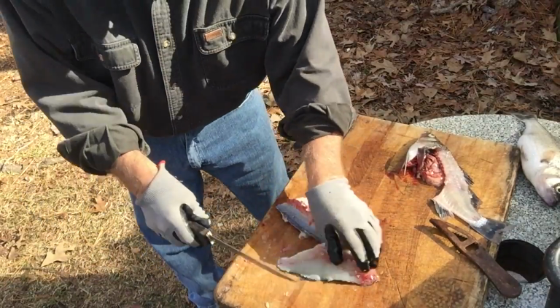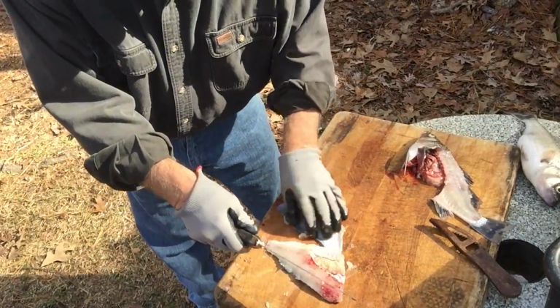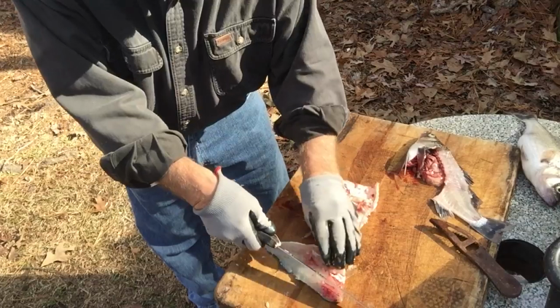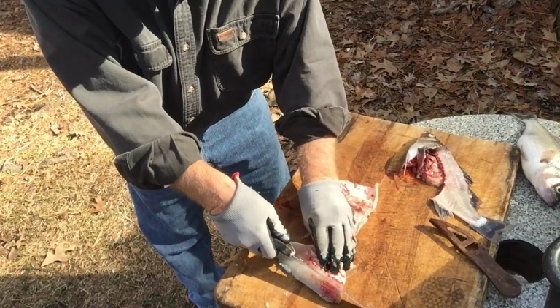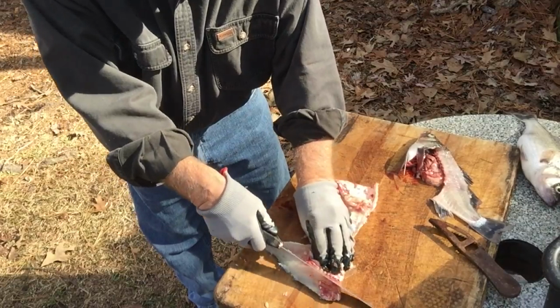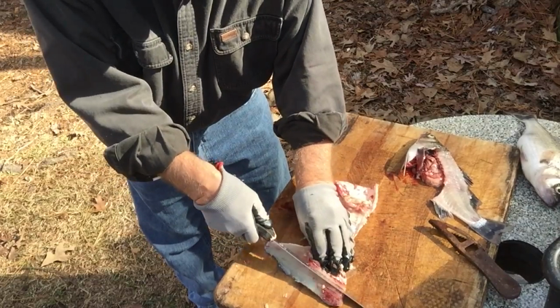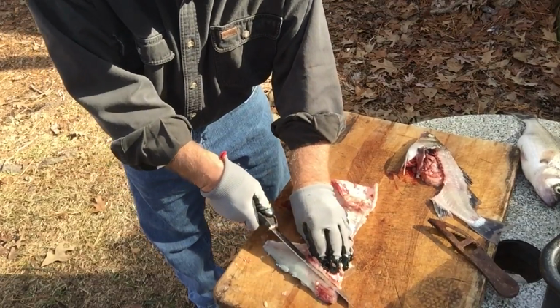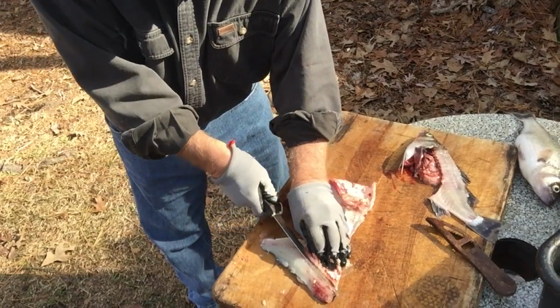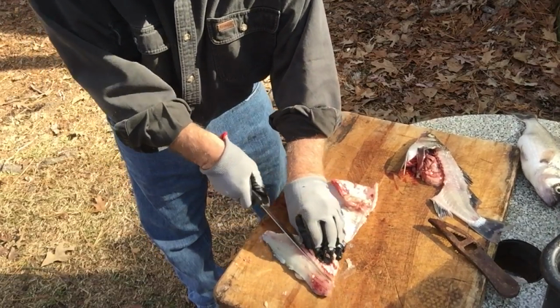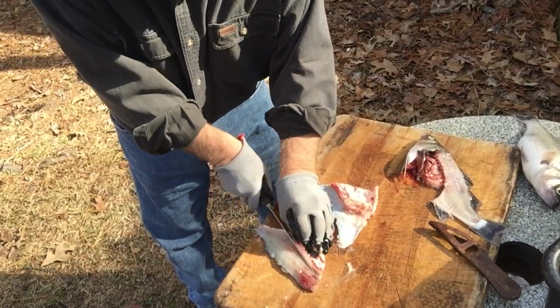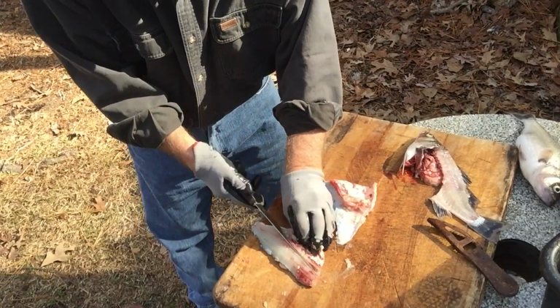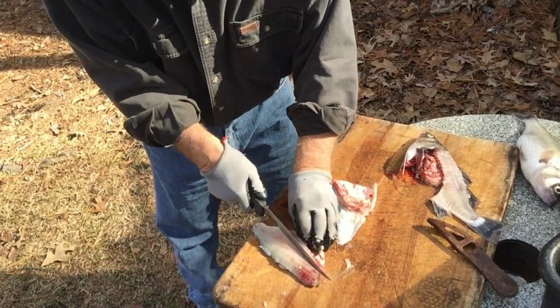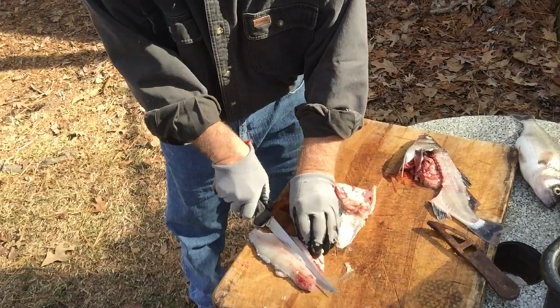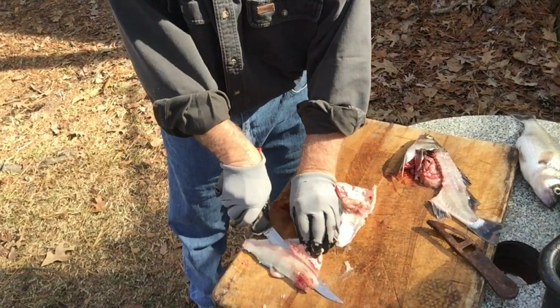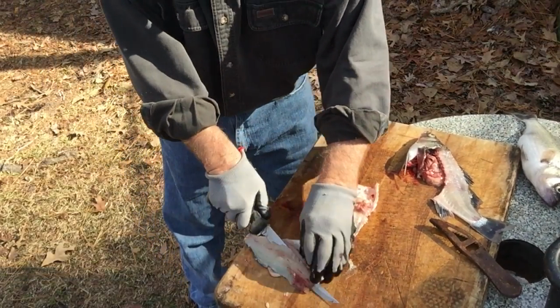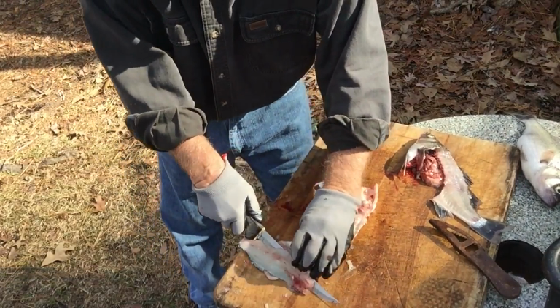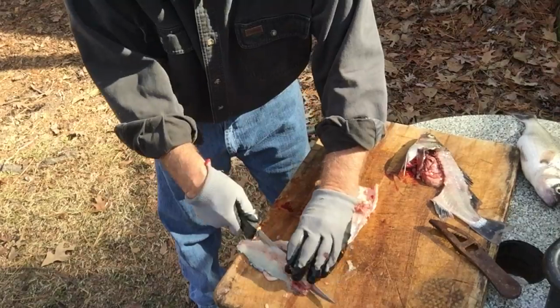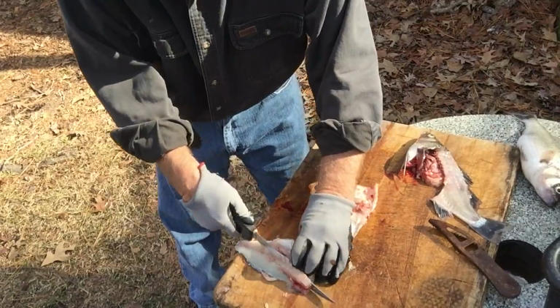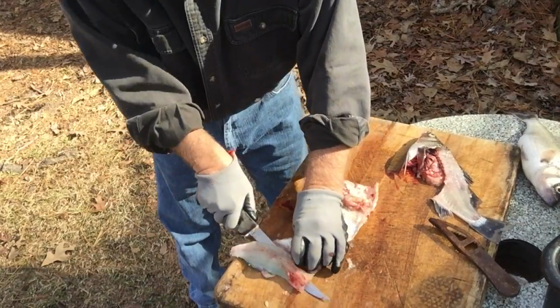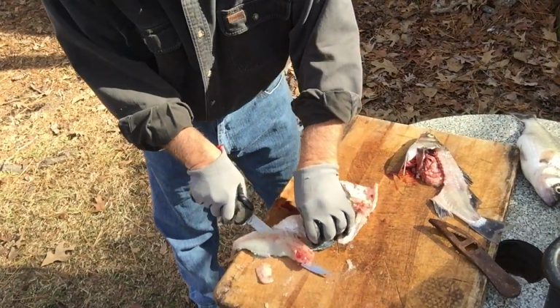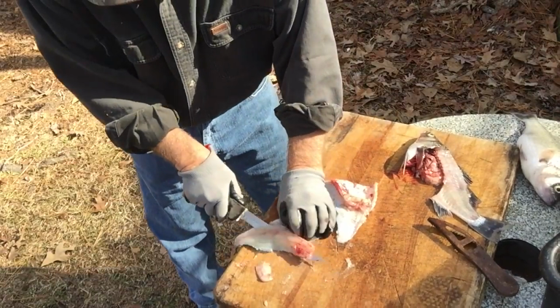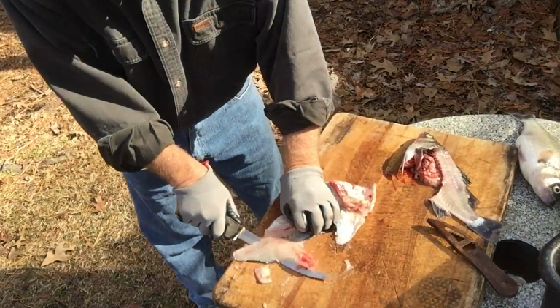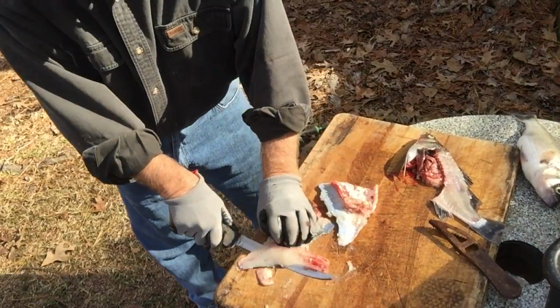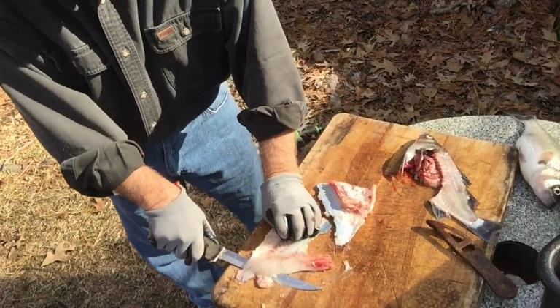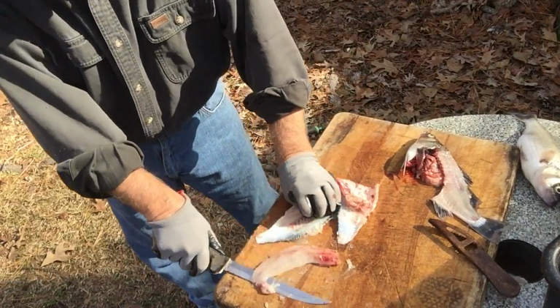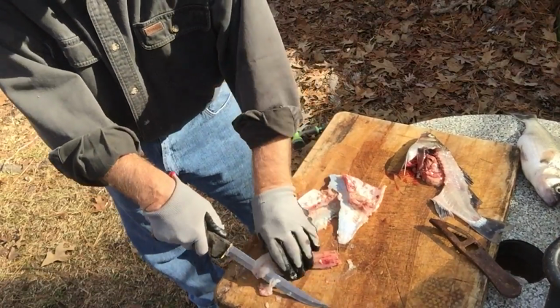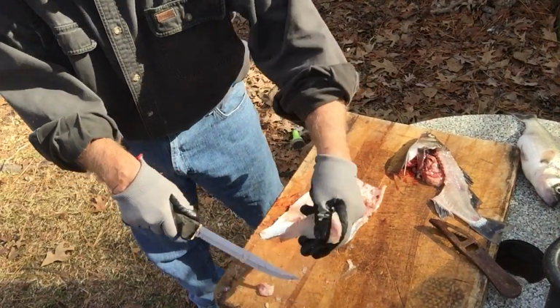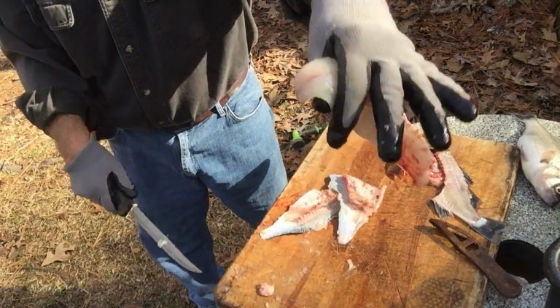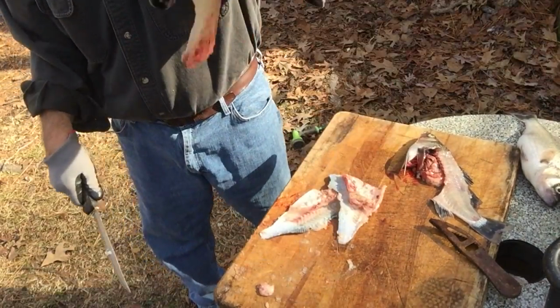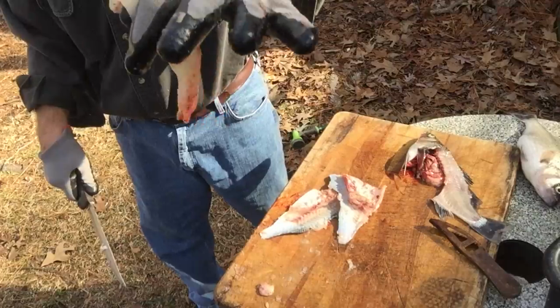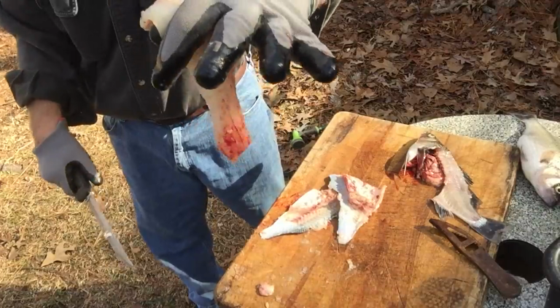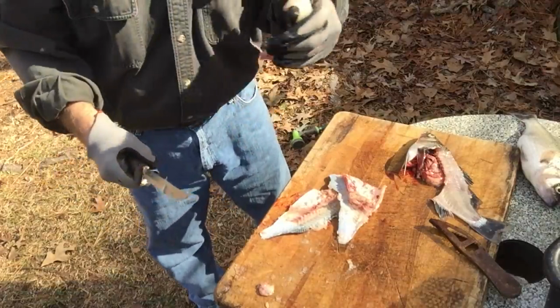Same way with the other side — go around, cut down, turn your knife blade. Nice pretty fillet. White perch fillet.